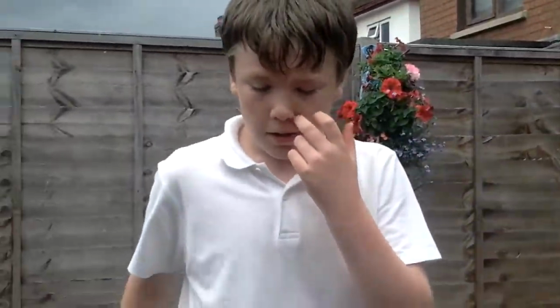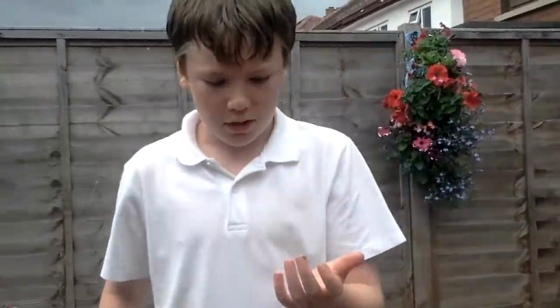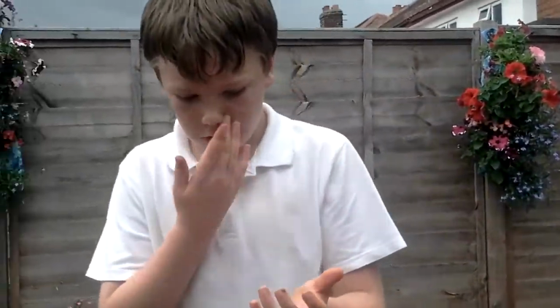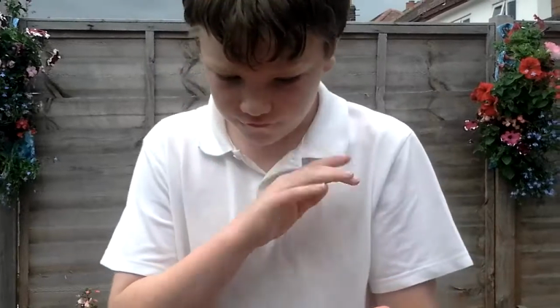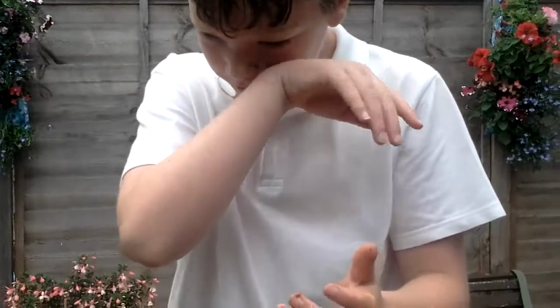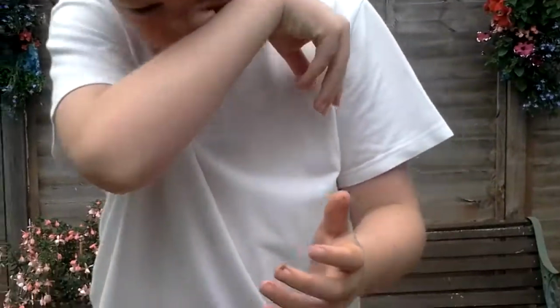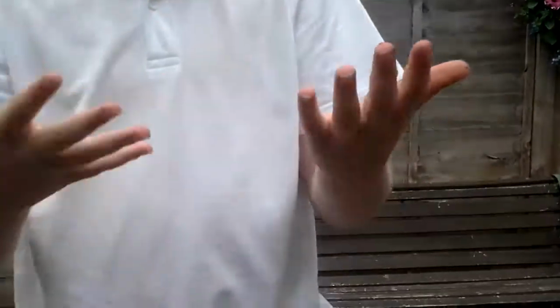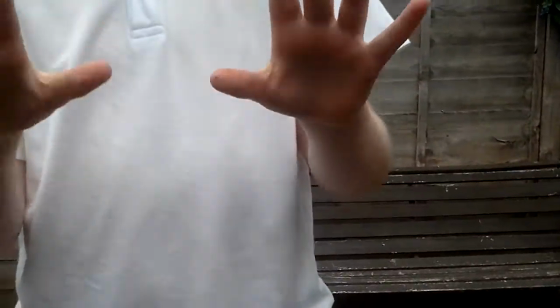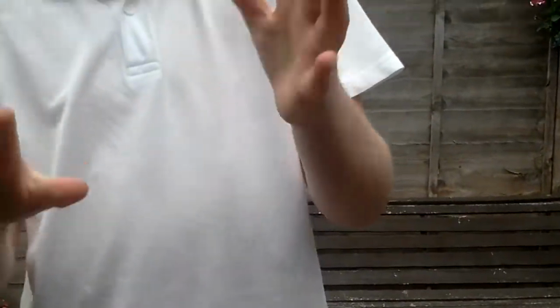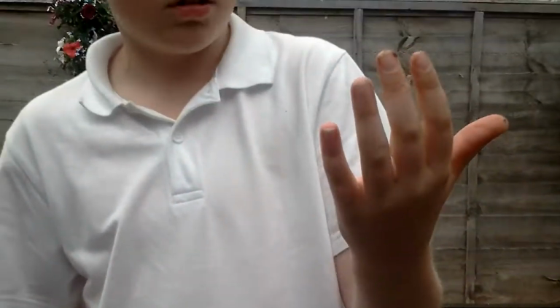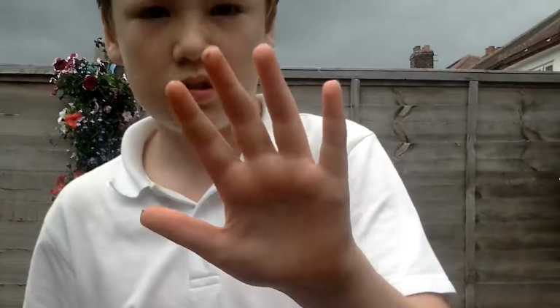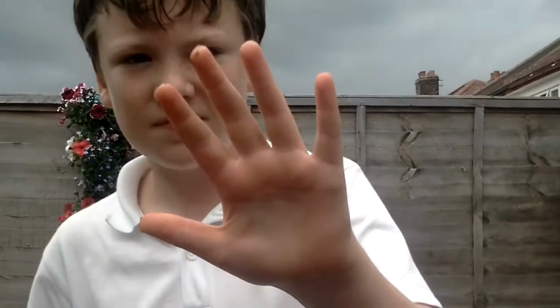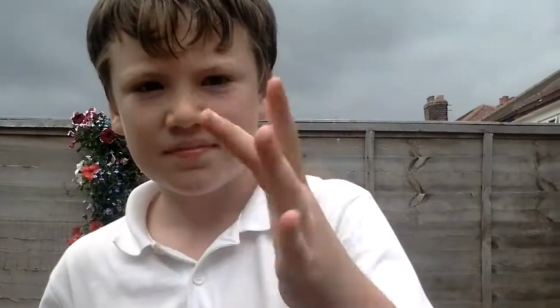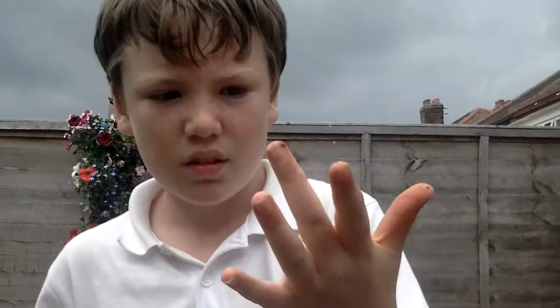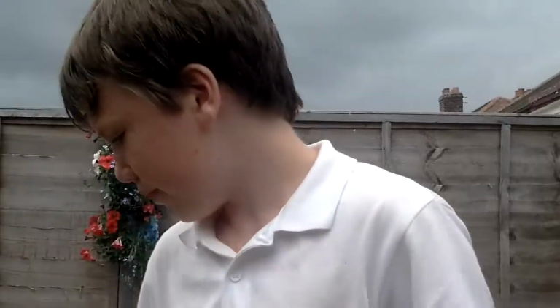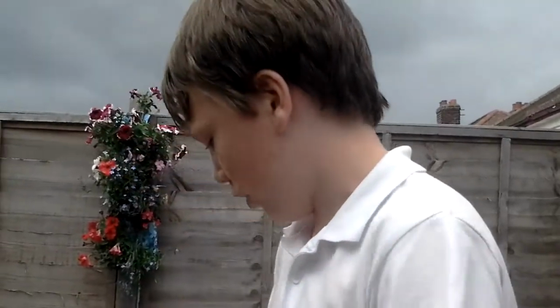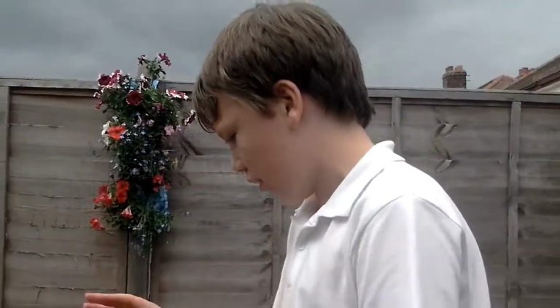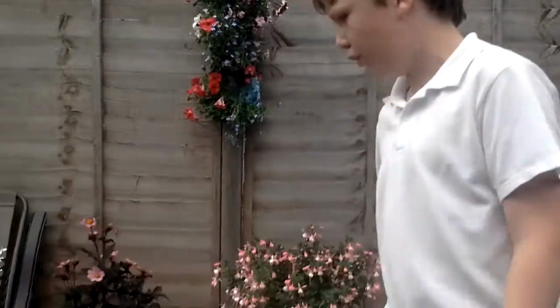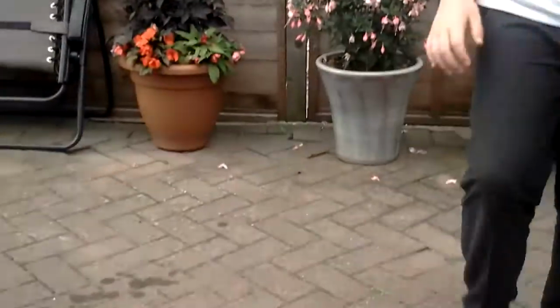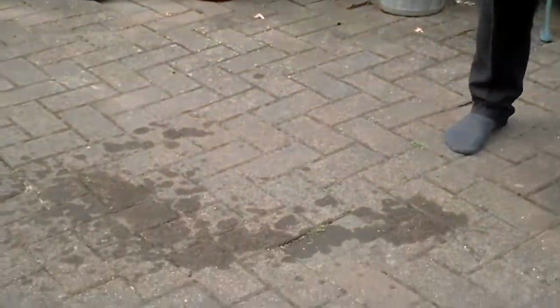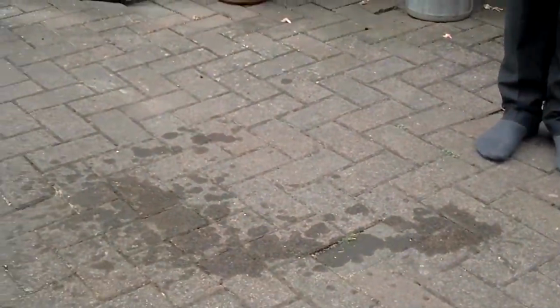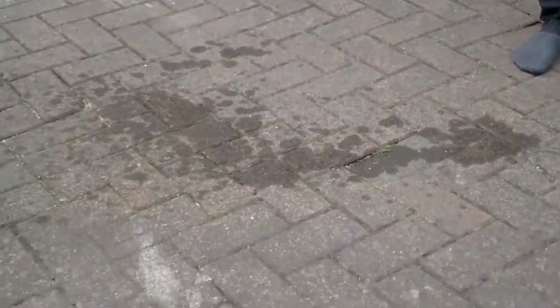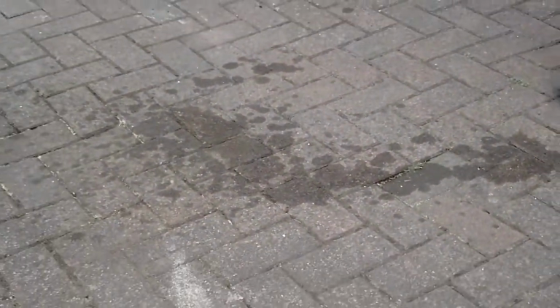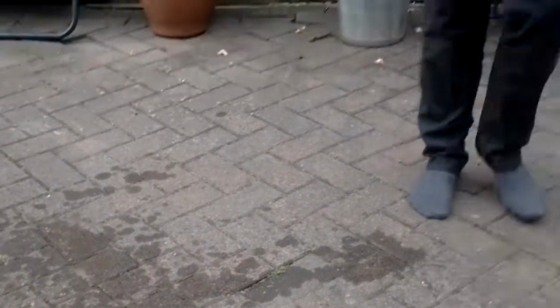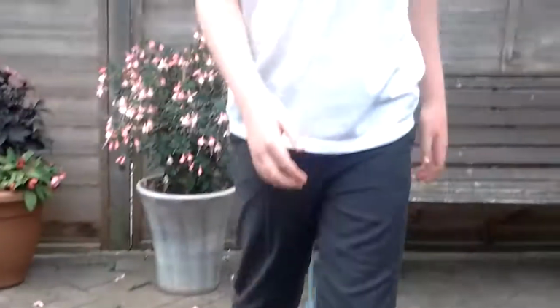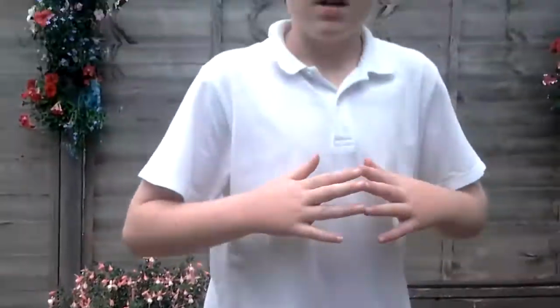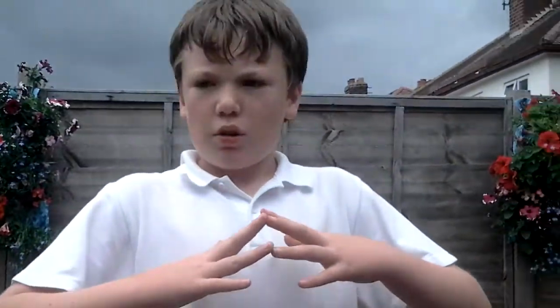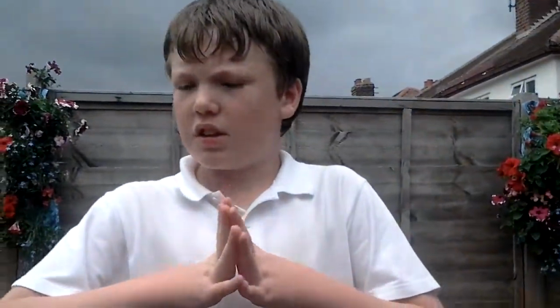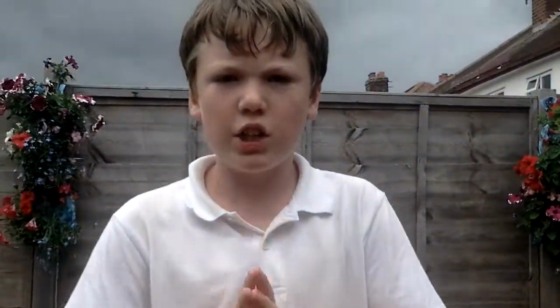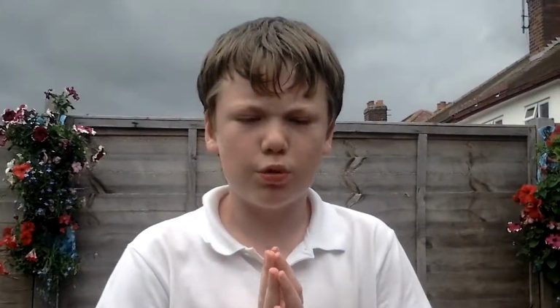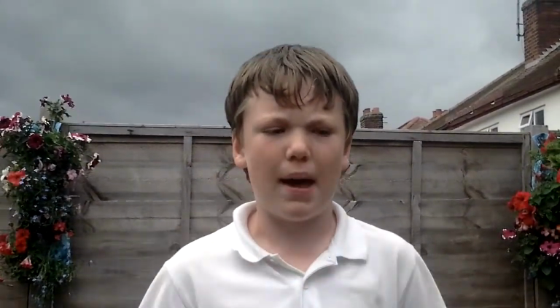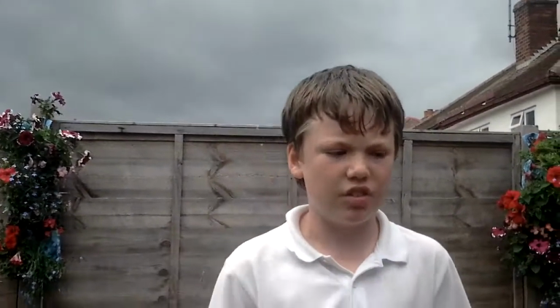Oh my god, look at my fingers. Oh god. Oh my god, look at the floor. Such an idiot. This challenge was really messy.